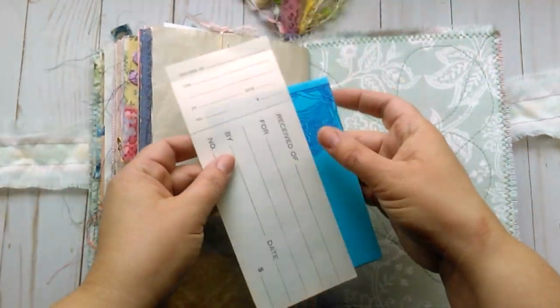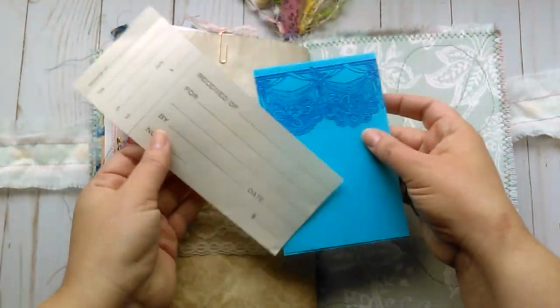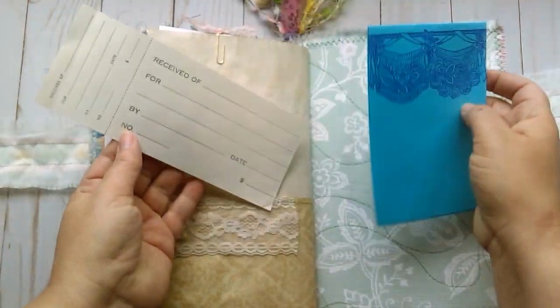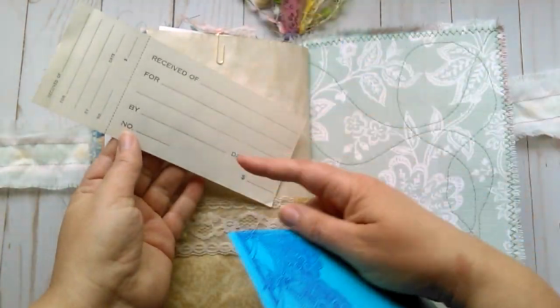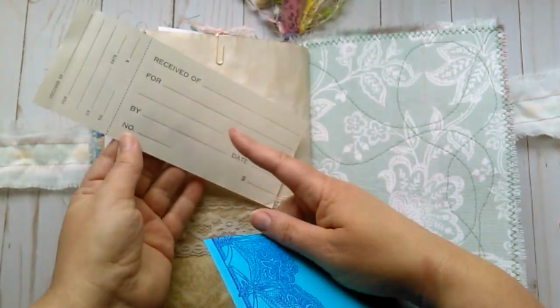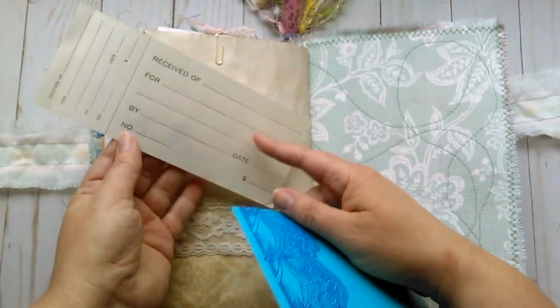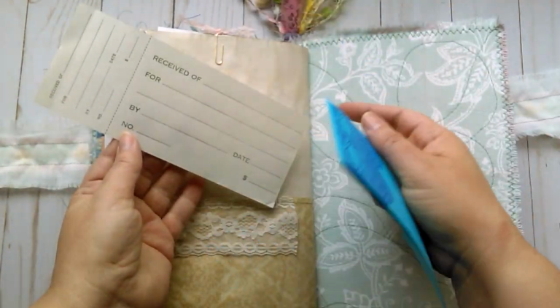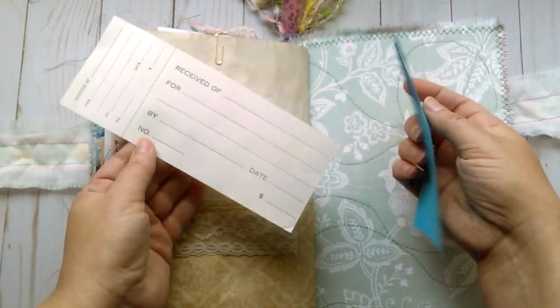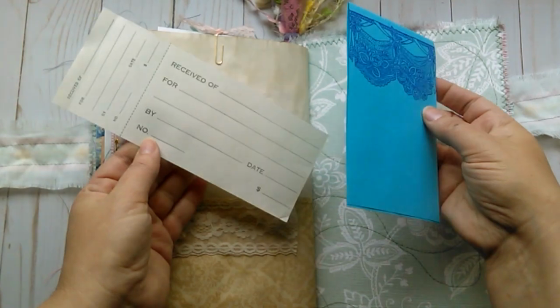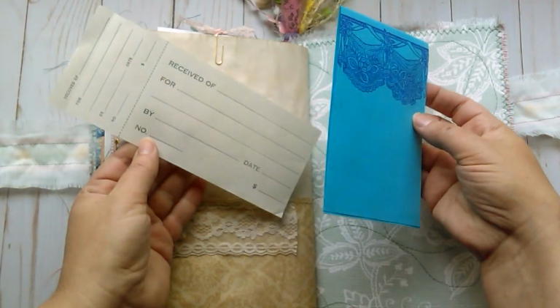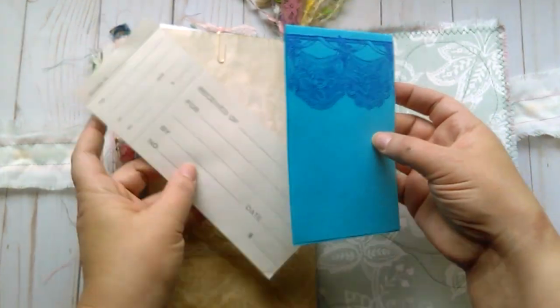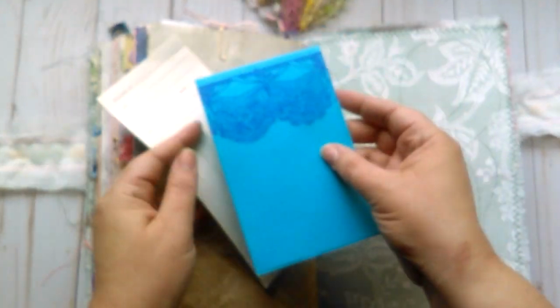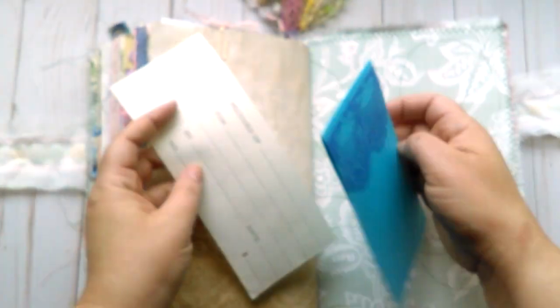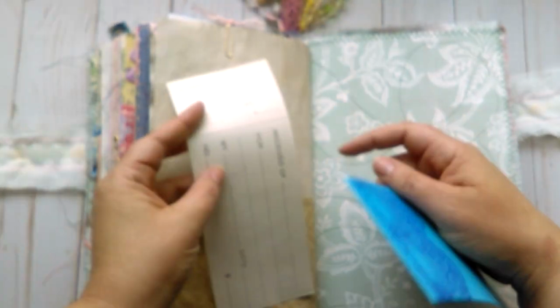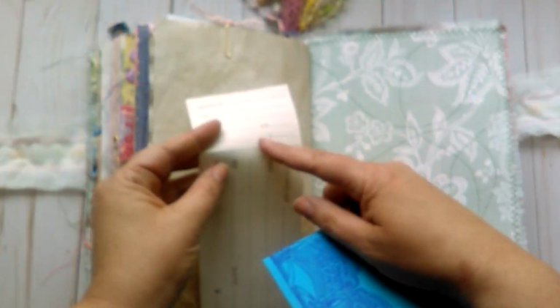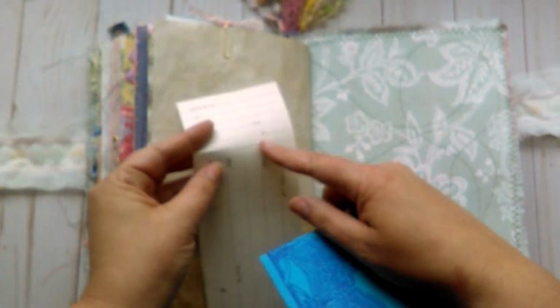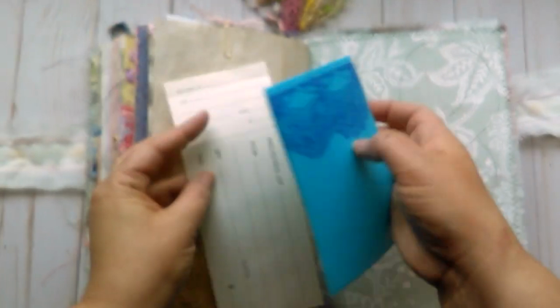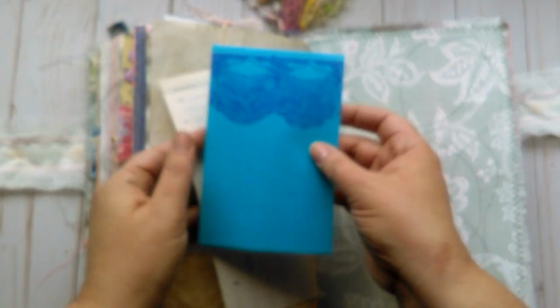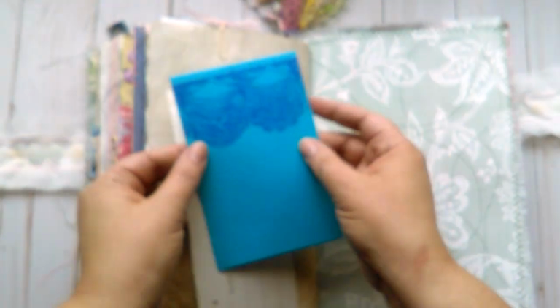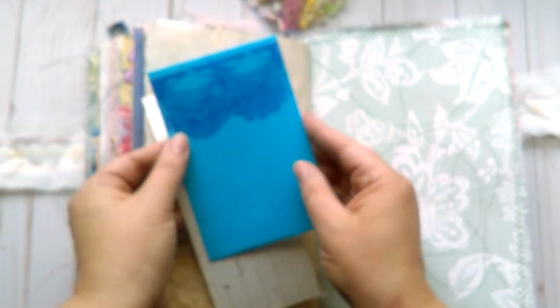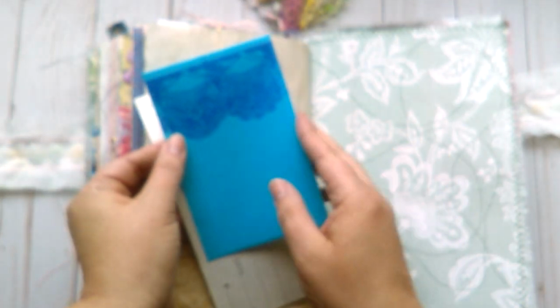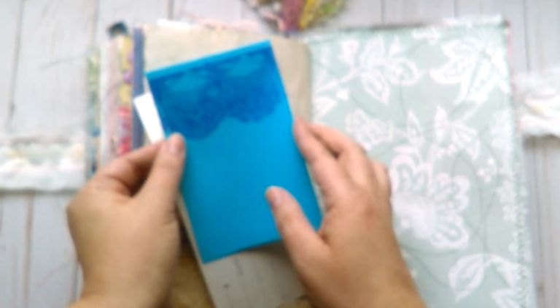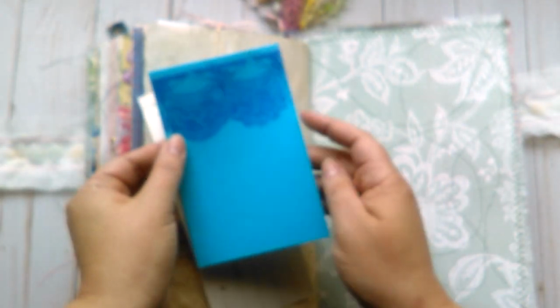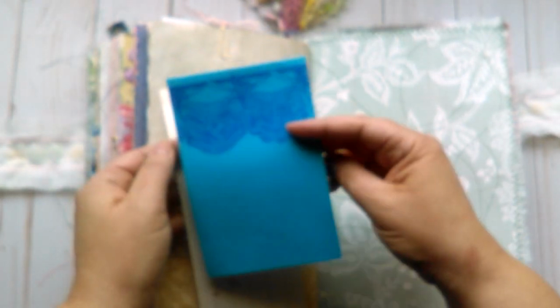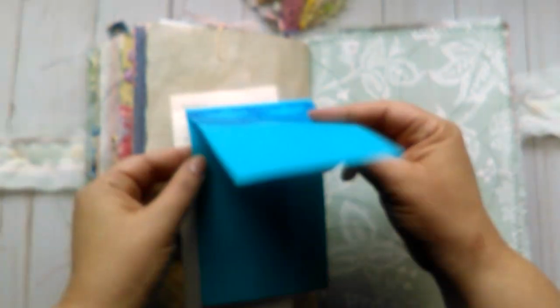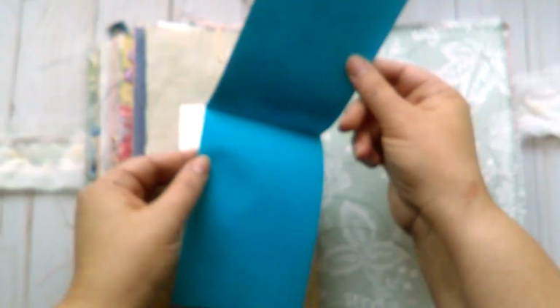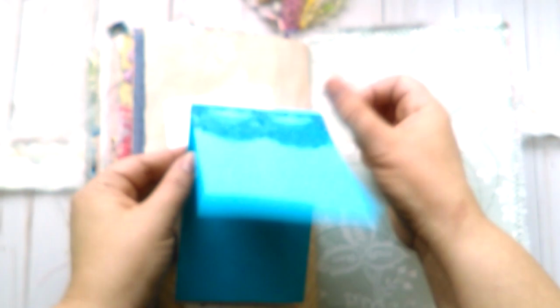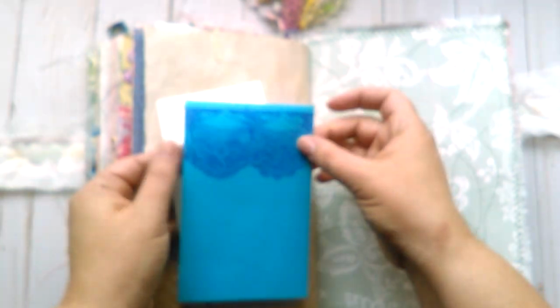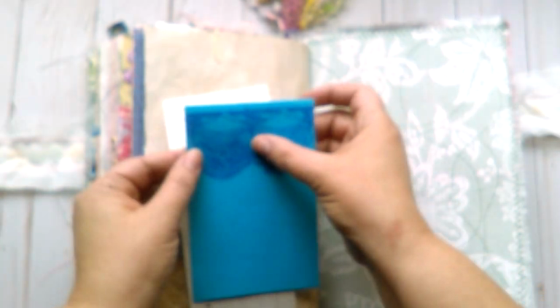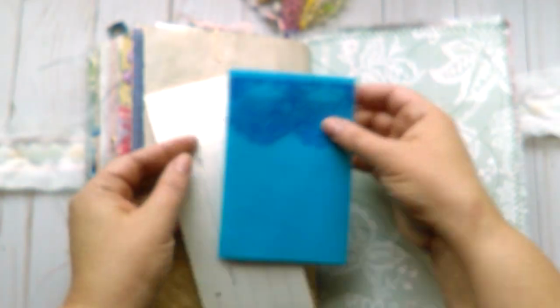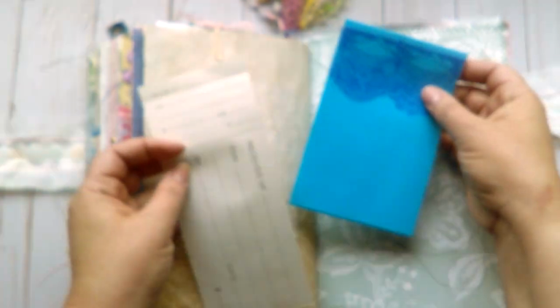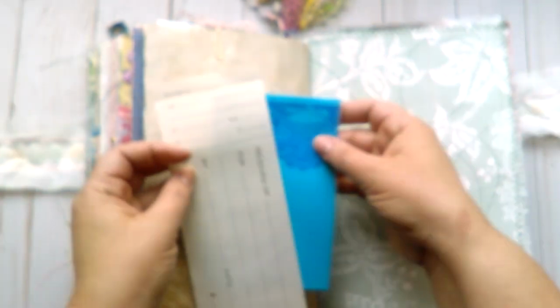And a vintage receipt. It is perforated — you can take that apart. This is just some writing paper which I stamped a bit of lace along the top.